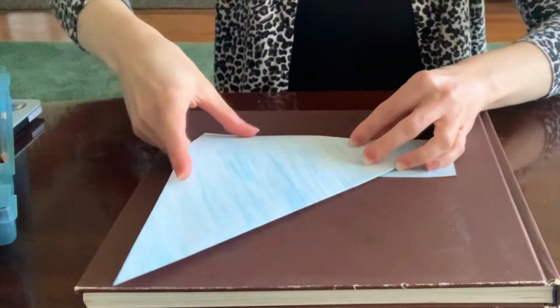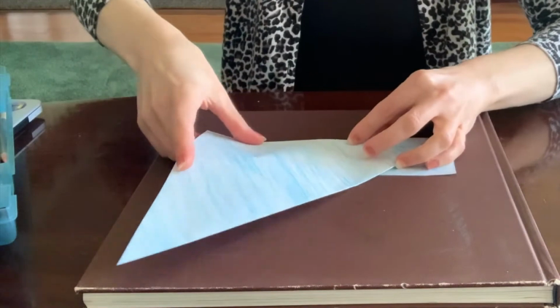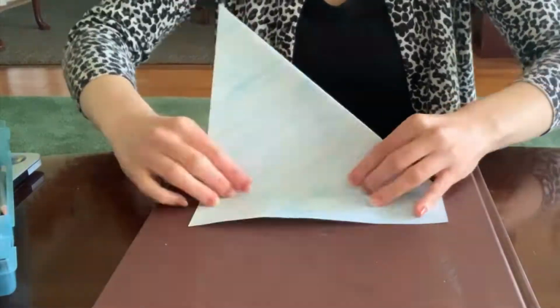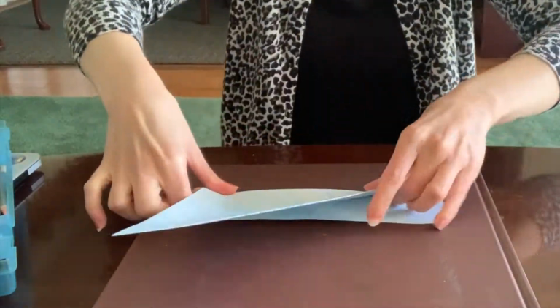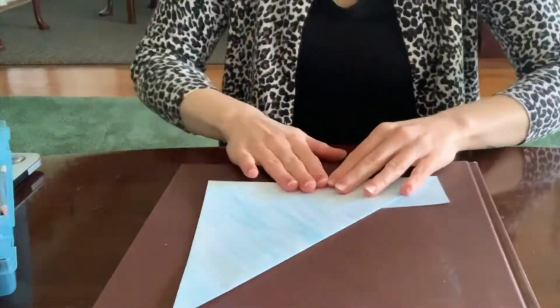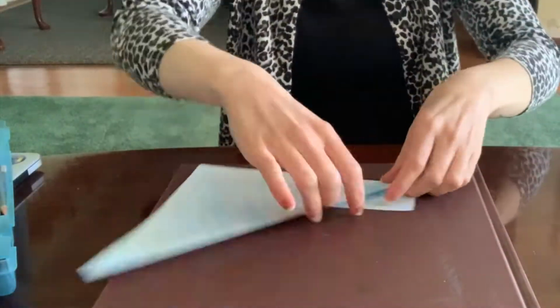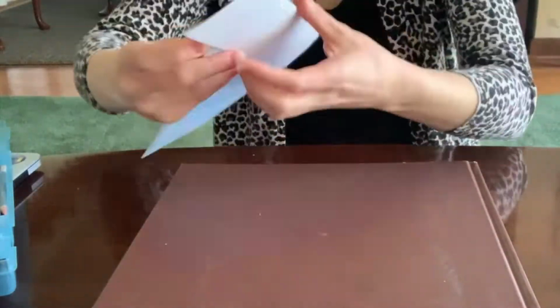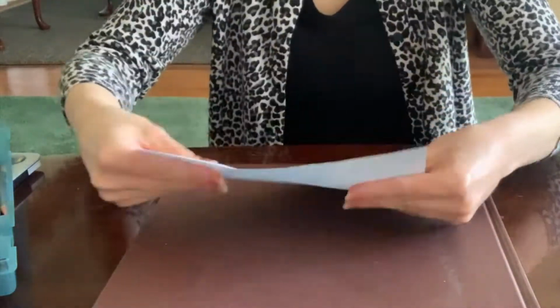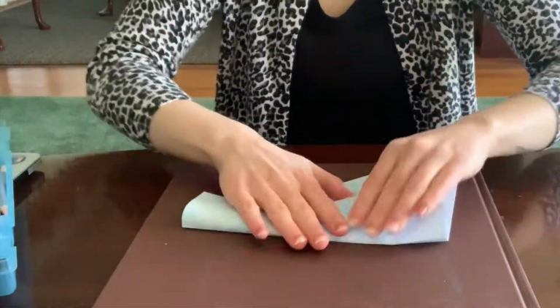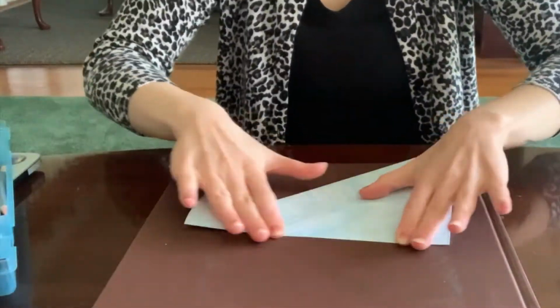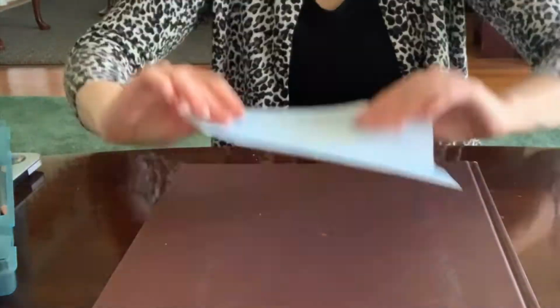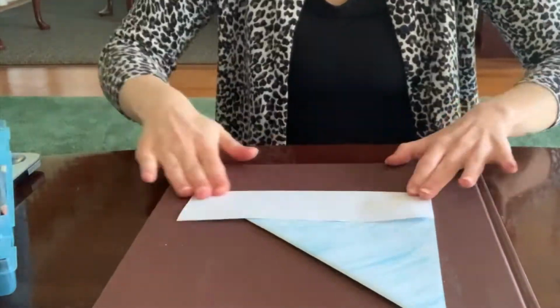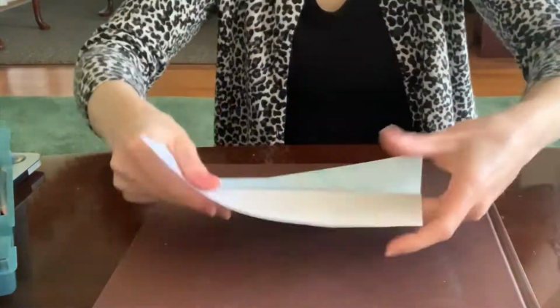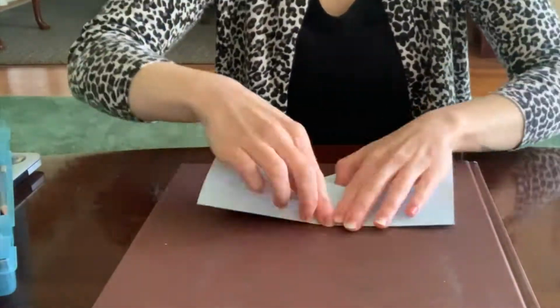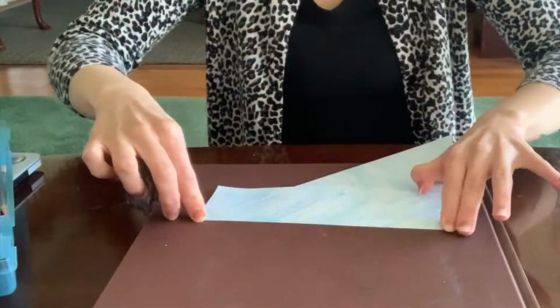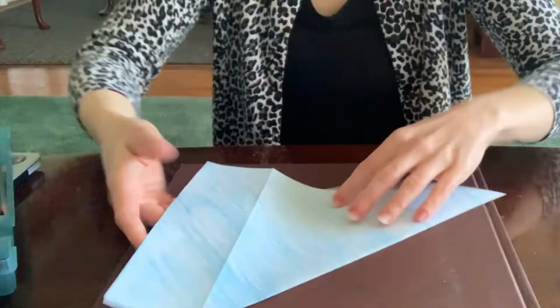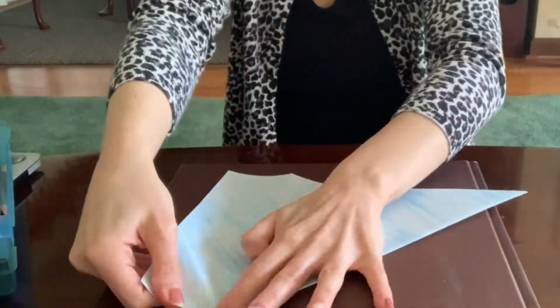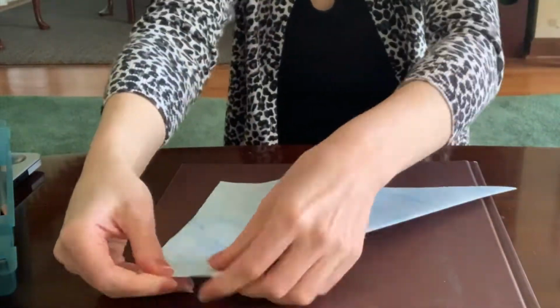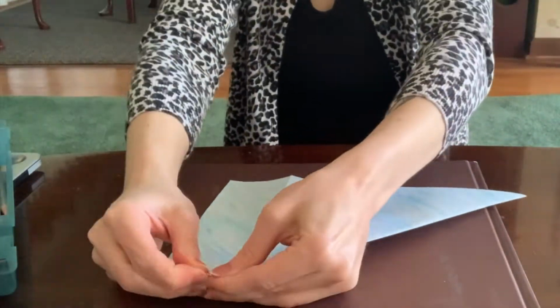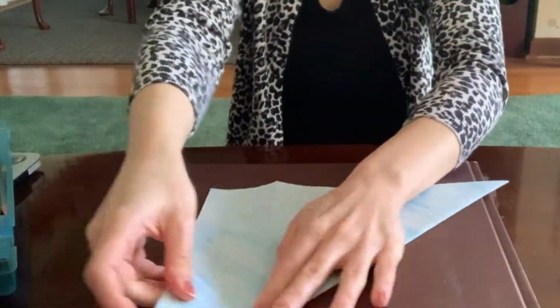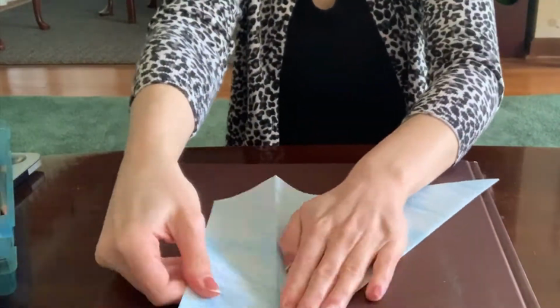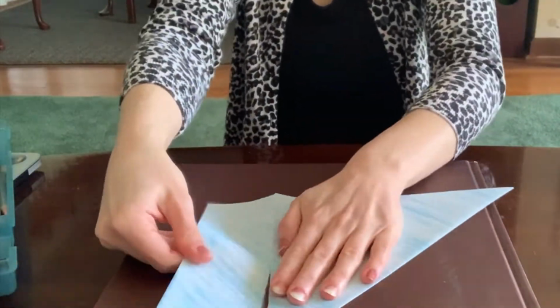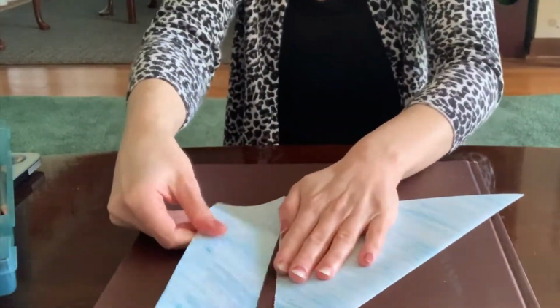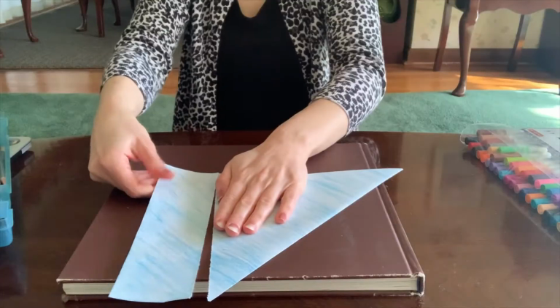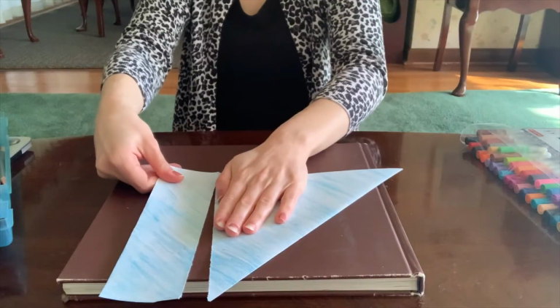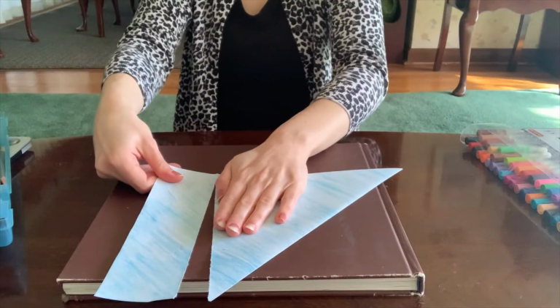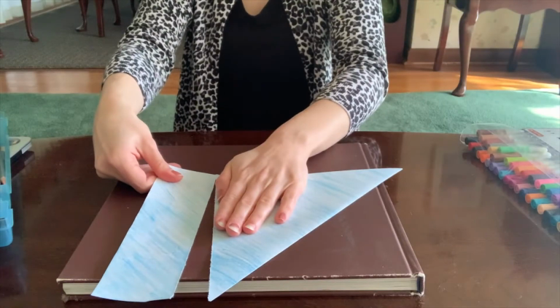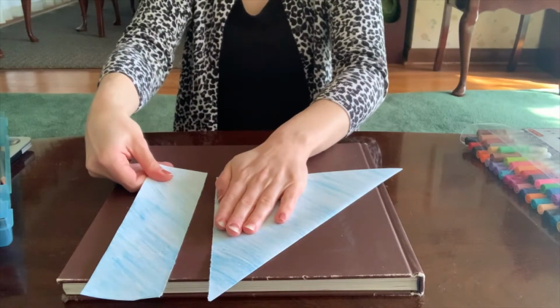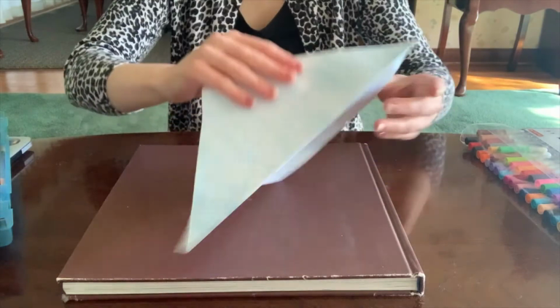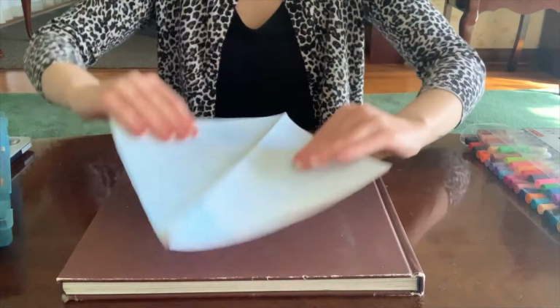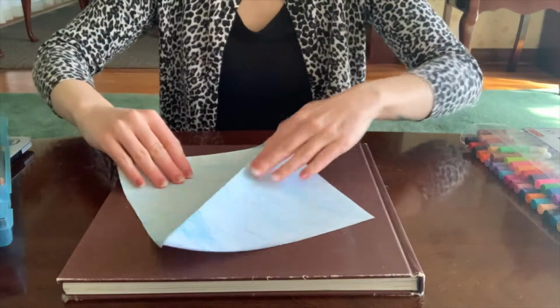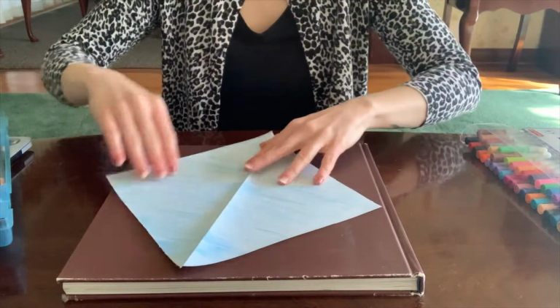really sealing it in so that I get a nice crease, and then I'm going to rip off that extra piece. And when we unfold it, we'll have more of a squarish shape.